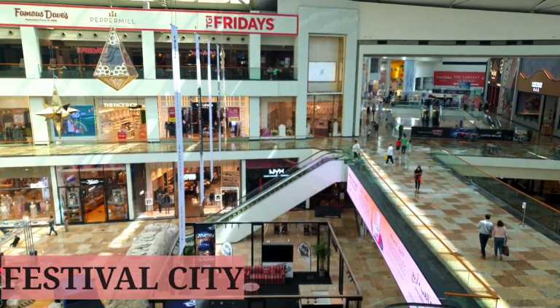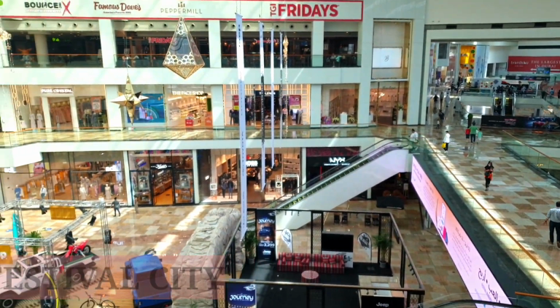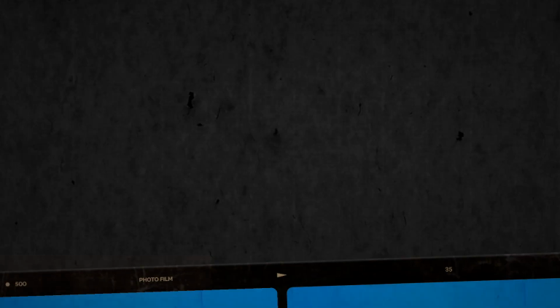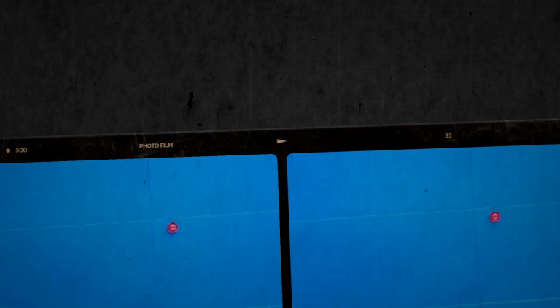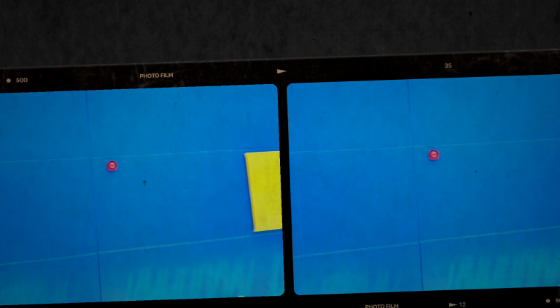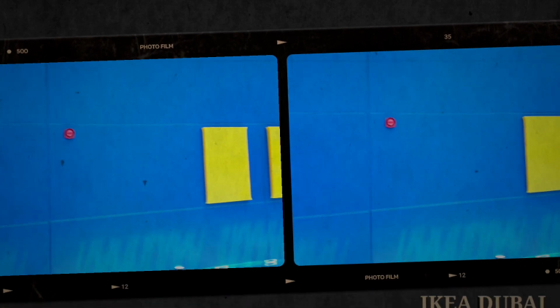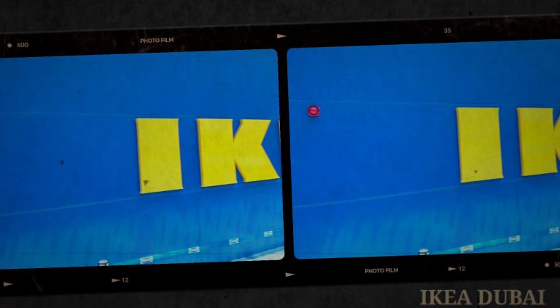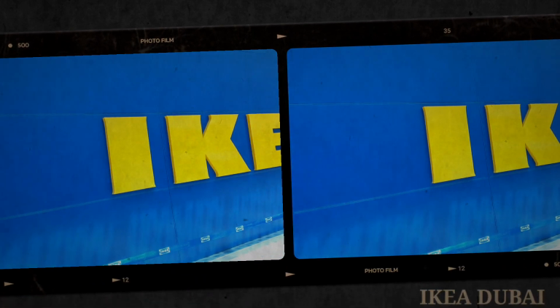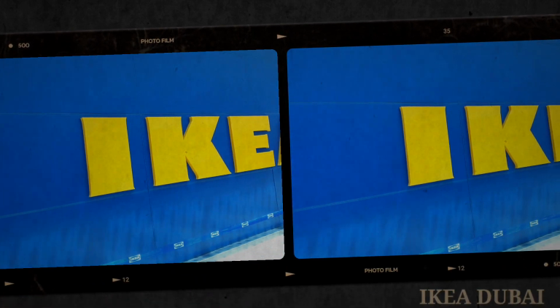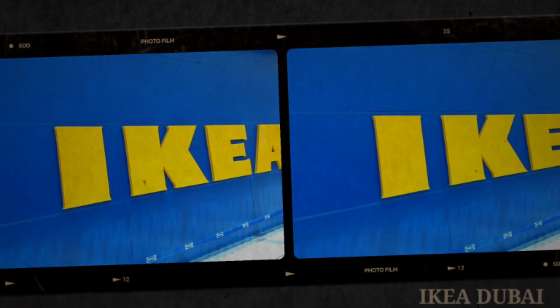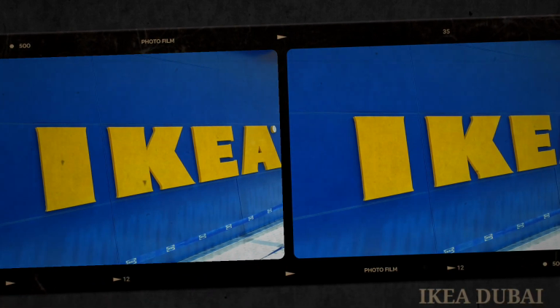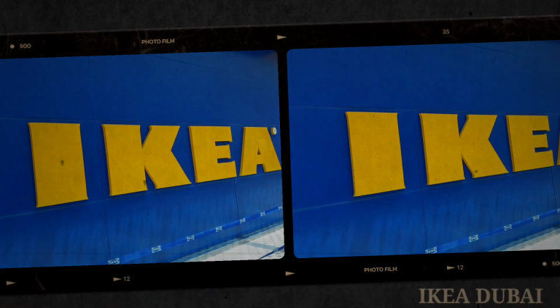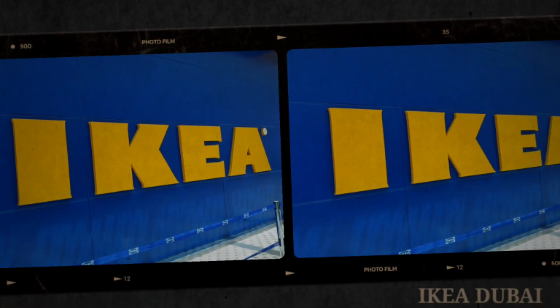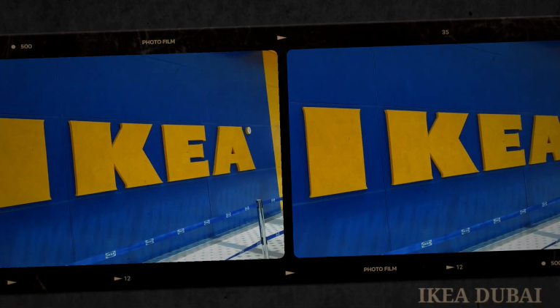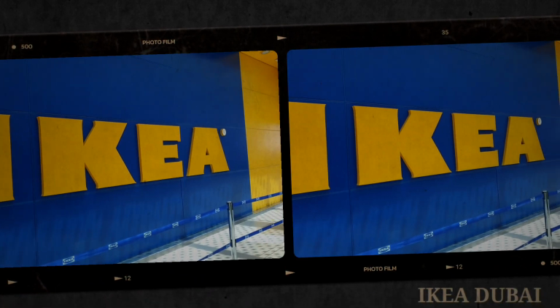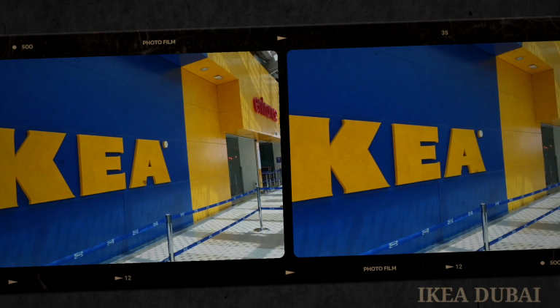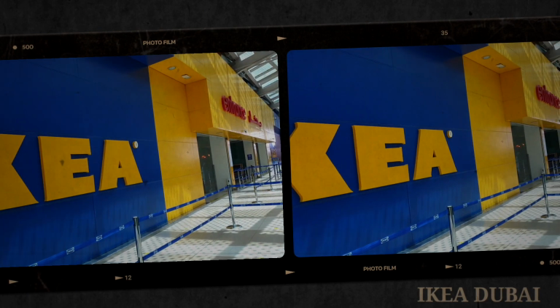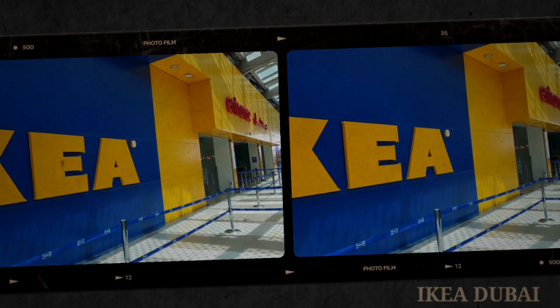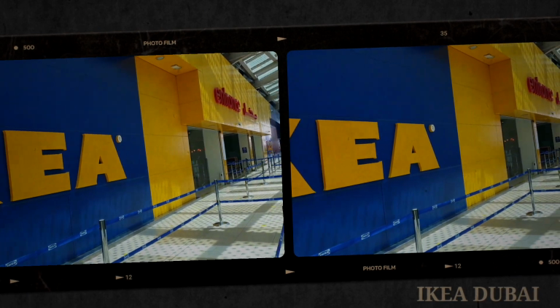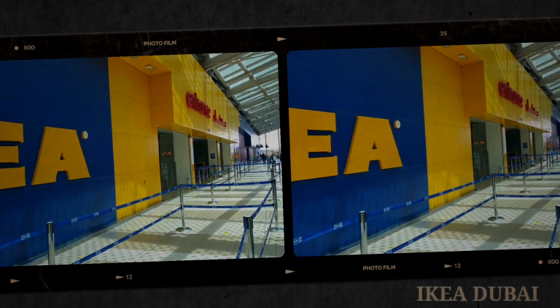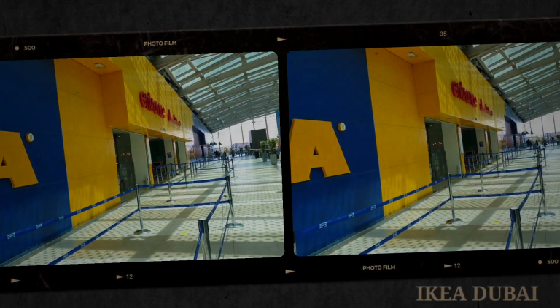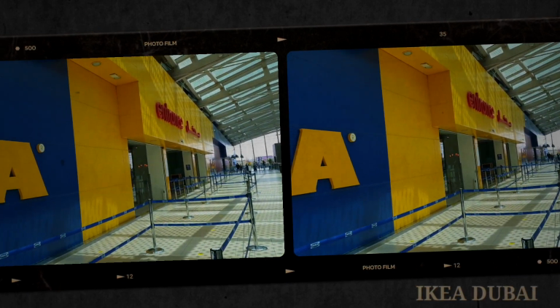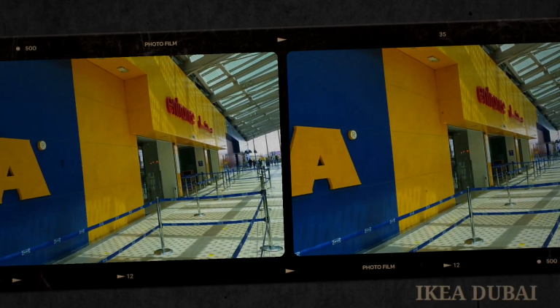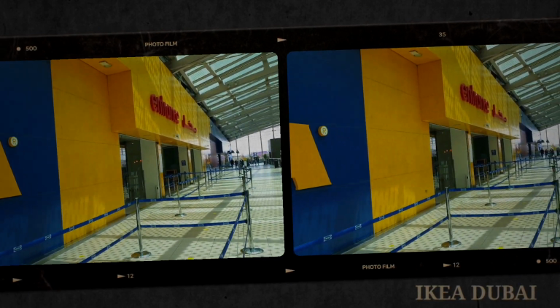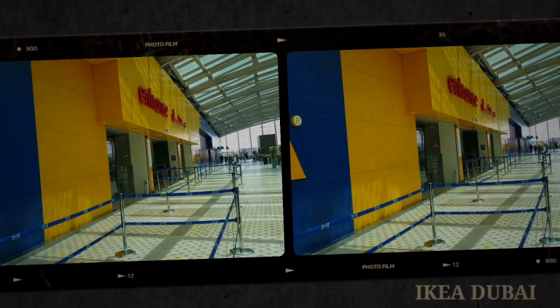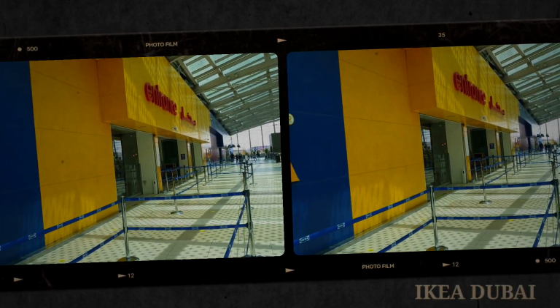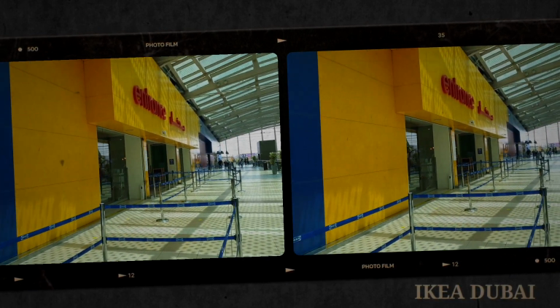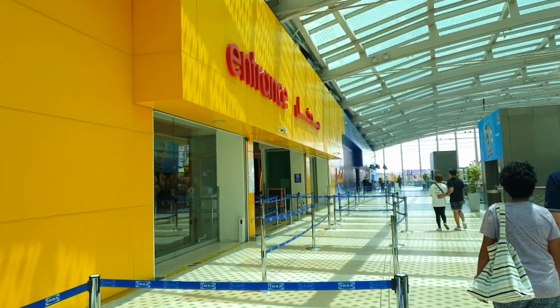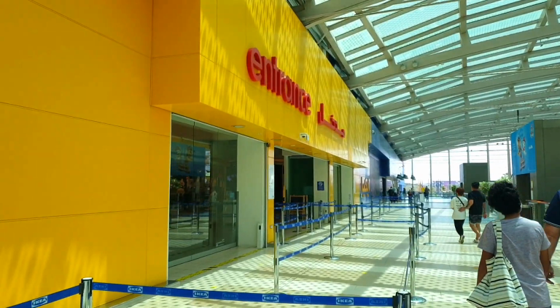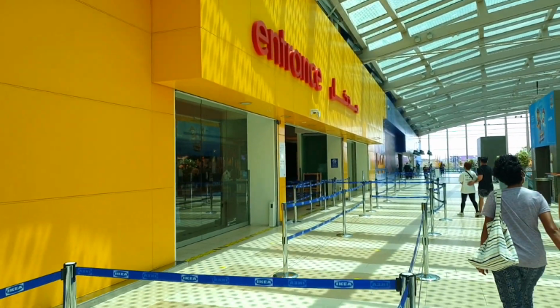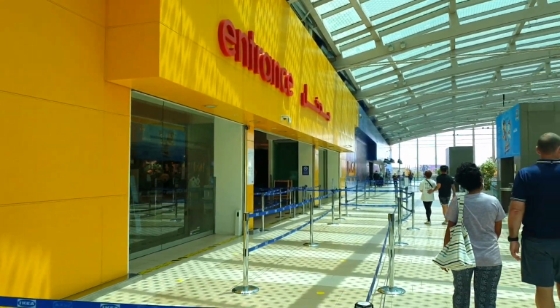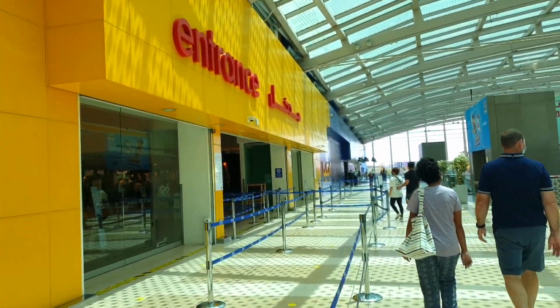IKEA is located in Festival City, so if you are going to Dubai, please go to IKEA. If you have not been to IKEA ever, please go and experience it yourself. Here we are — we have finally made it. This is the entrance.